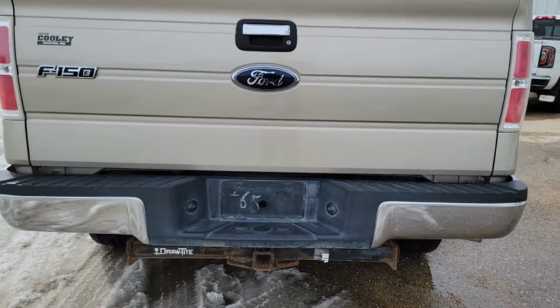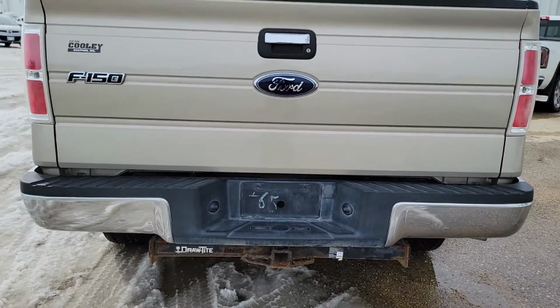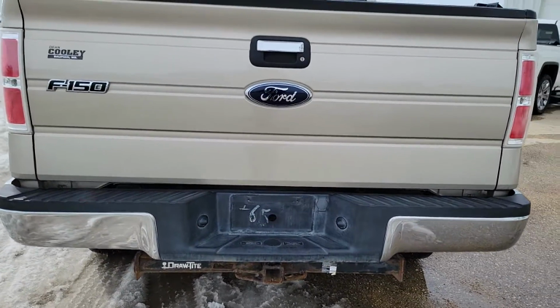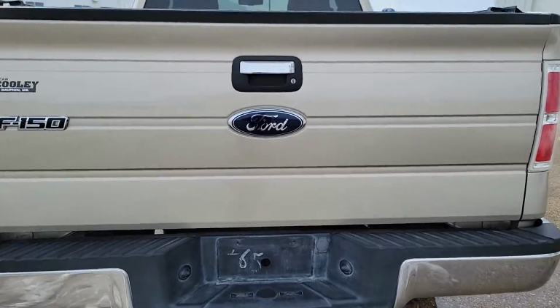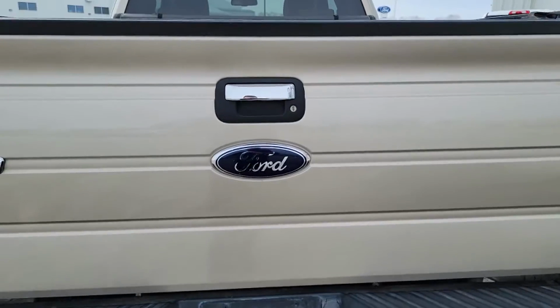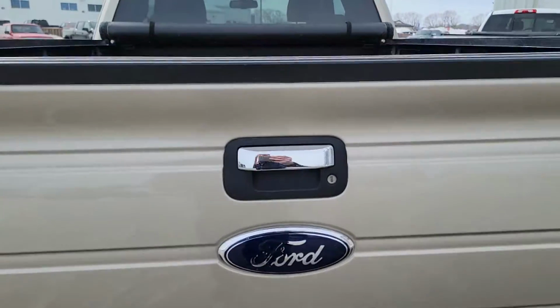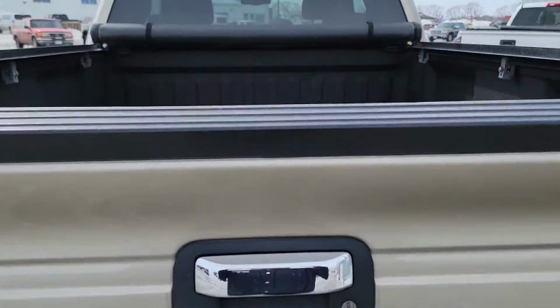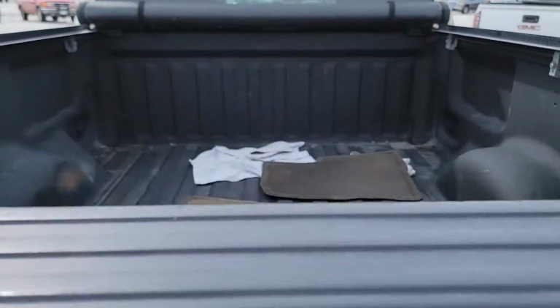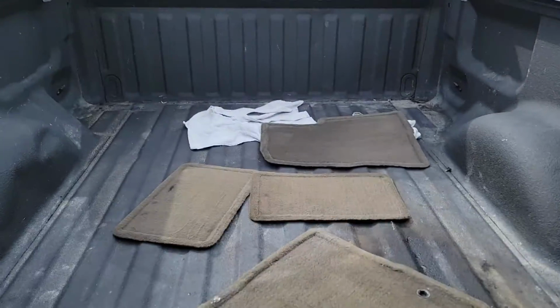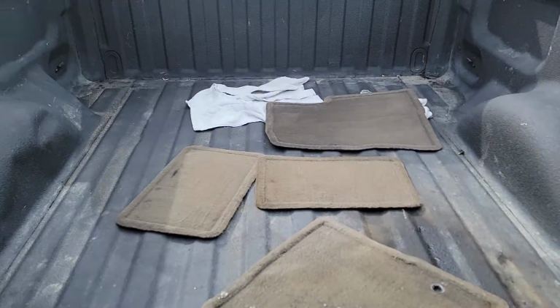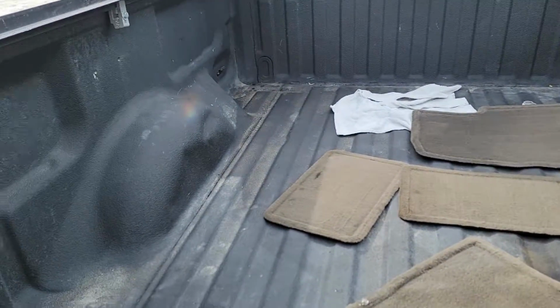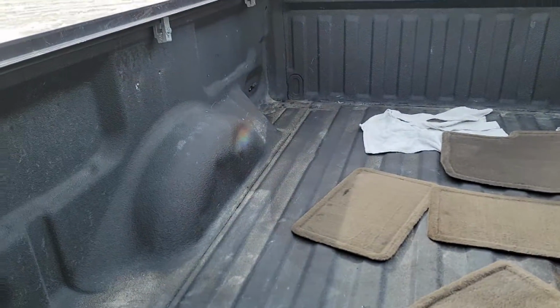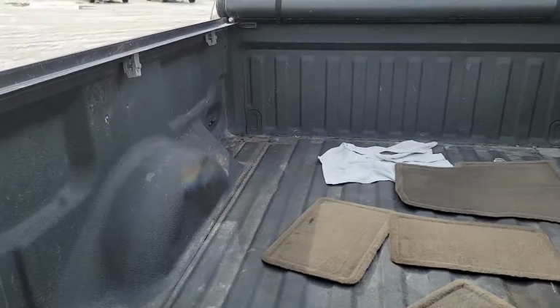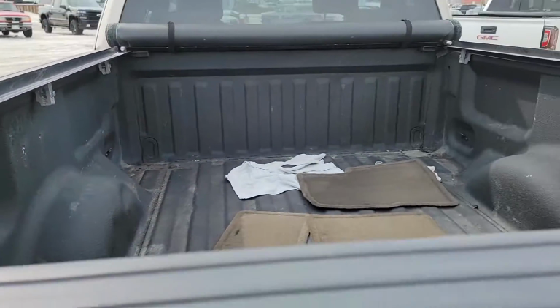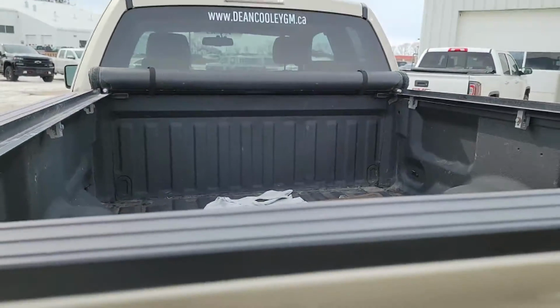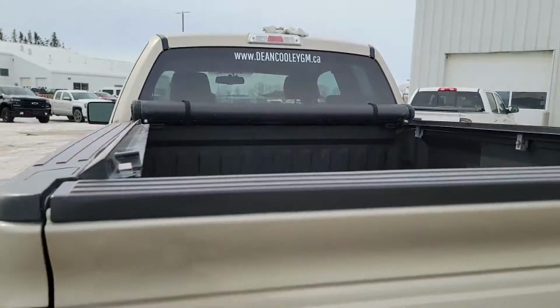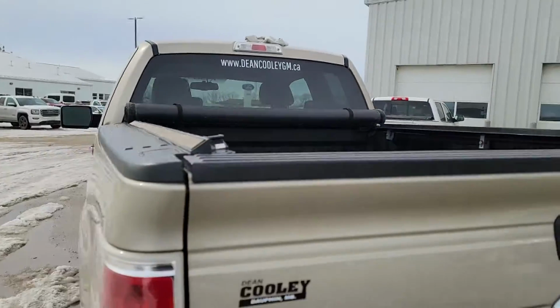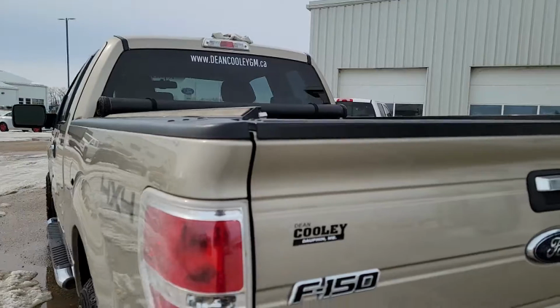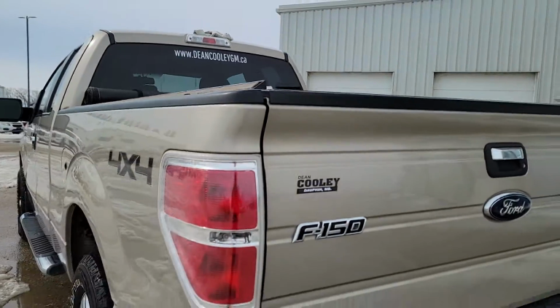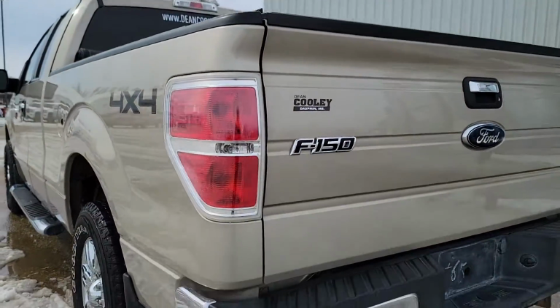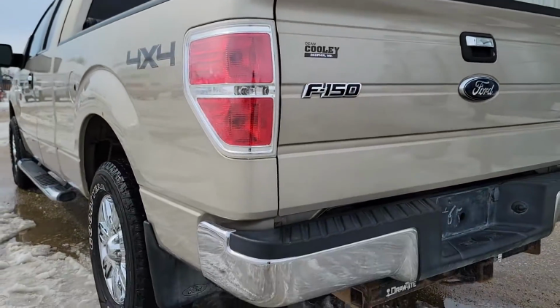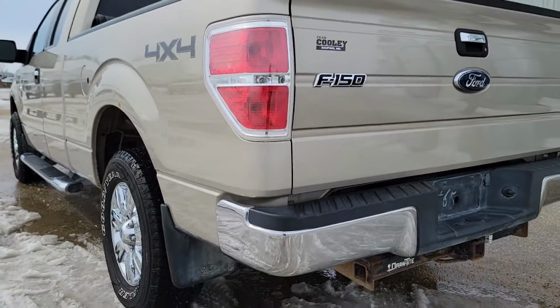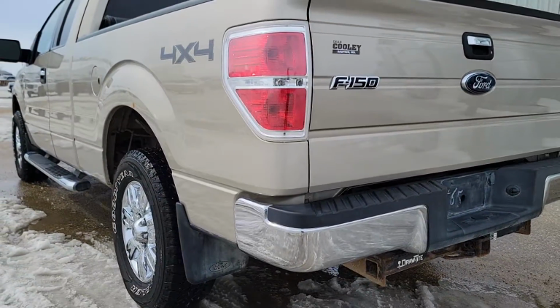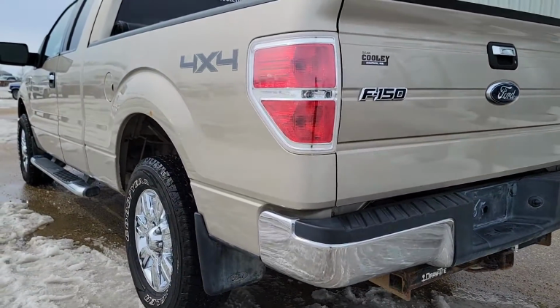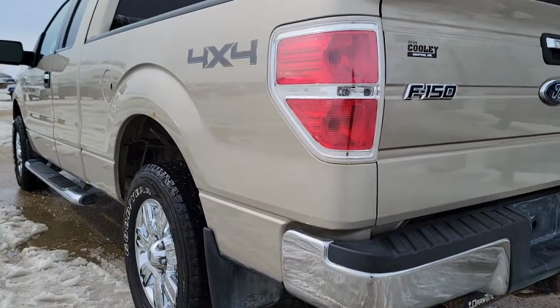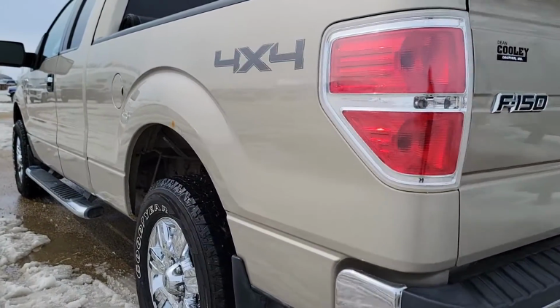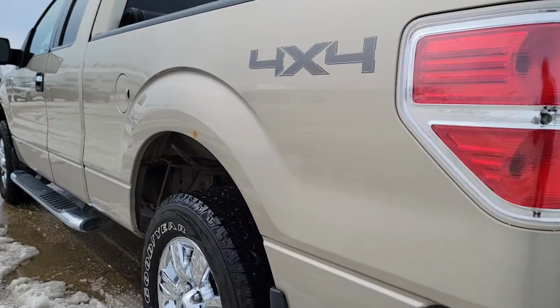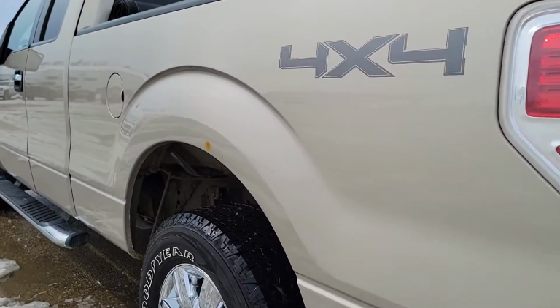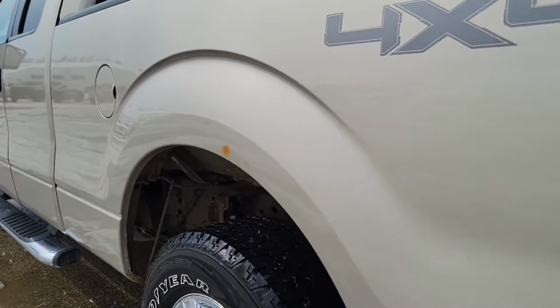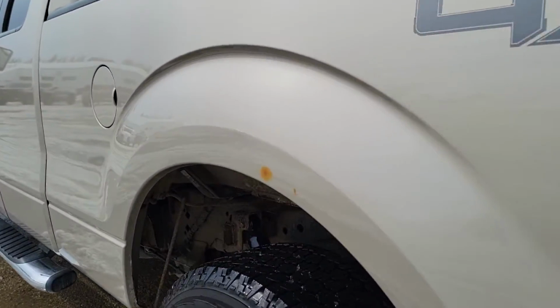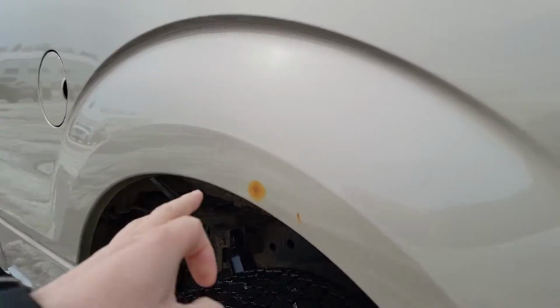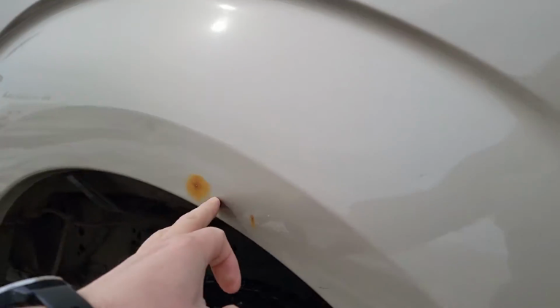Got a hitch back there. There's a spray-in bed liner and a soft roll-up tonneau cover. A little bit of rusting there.